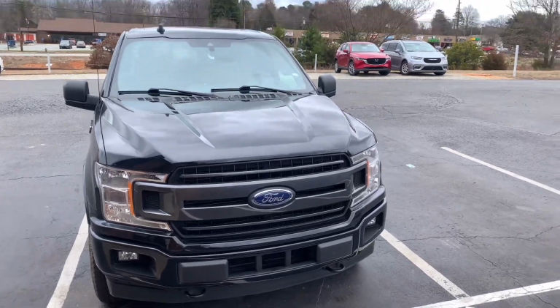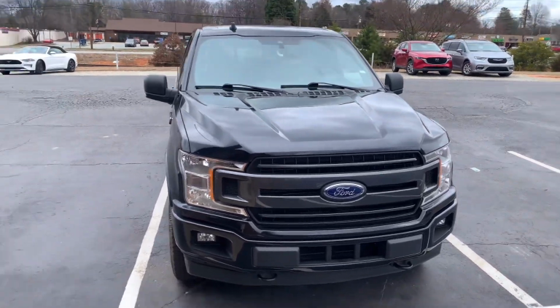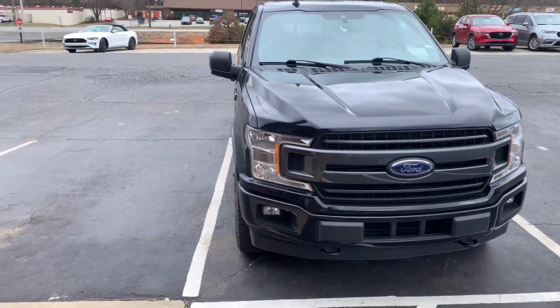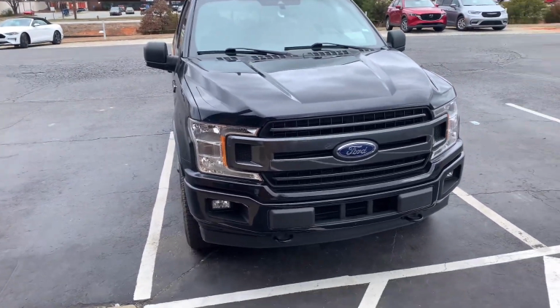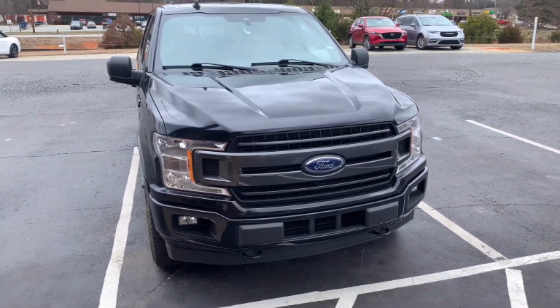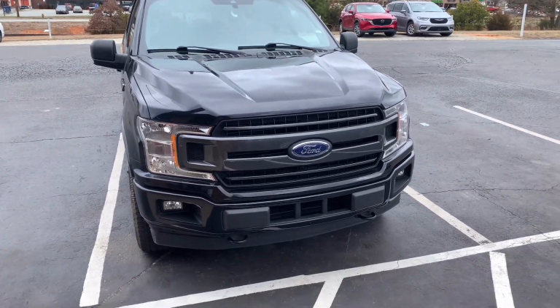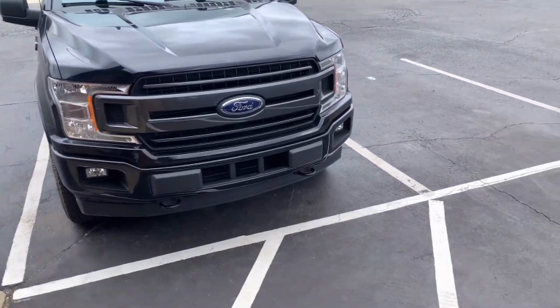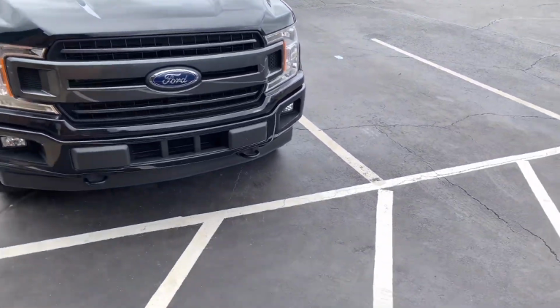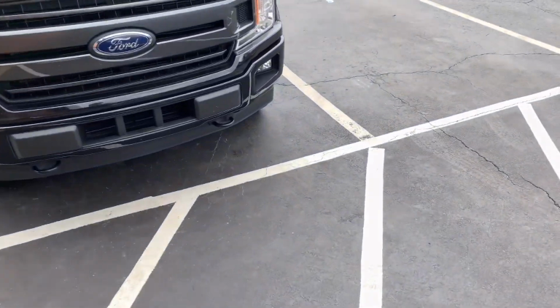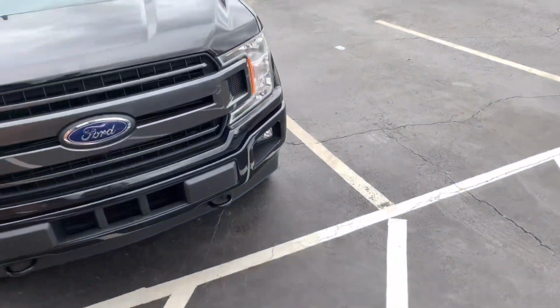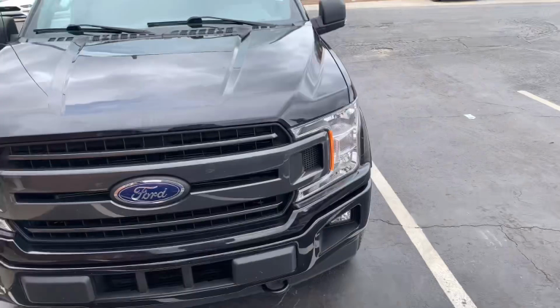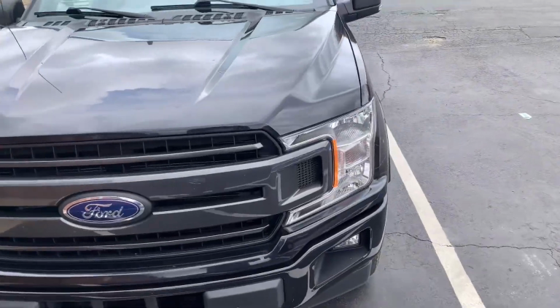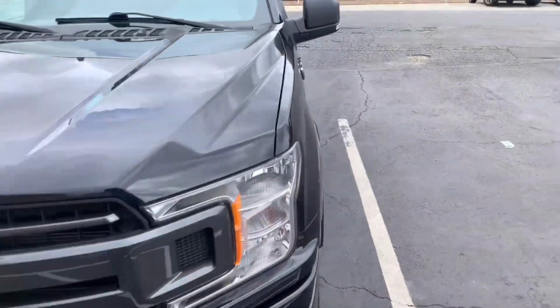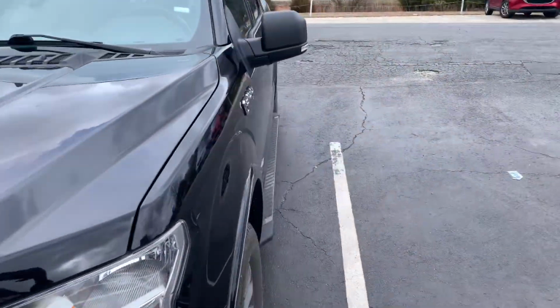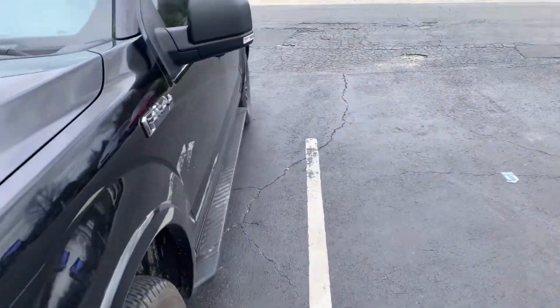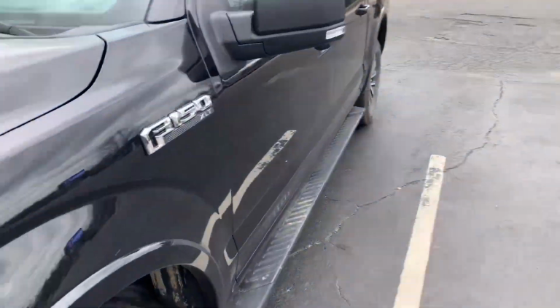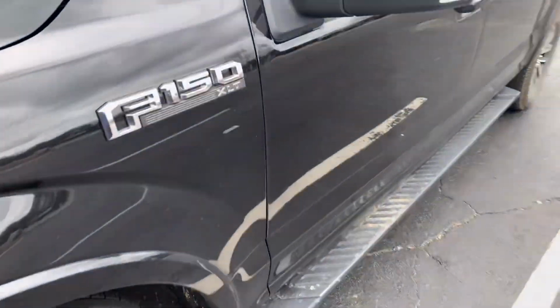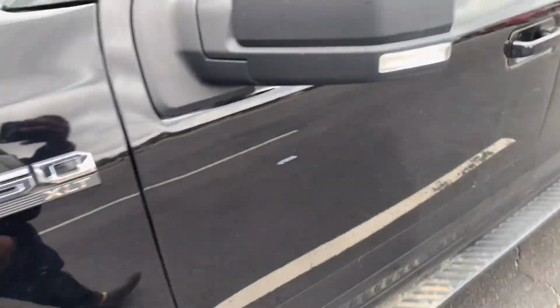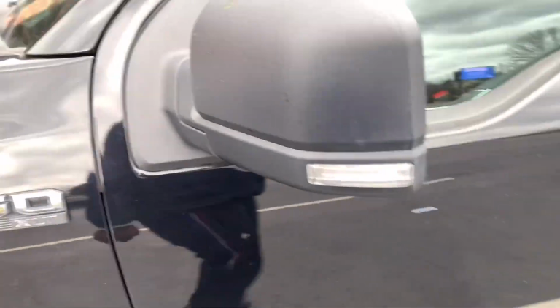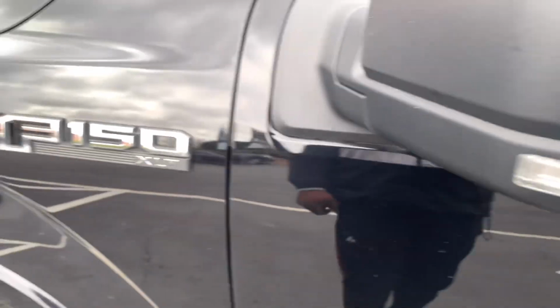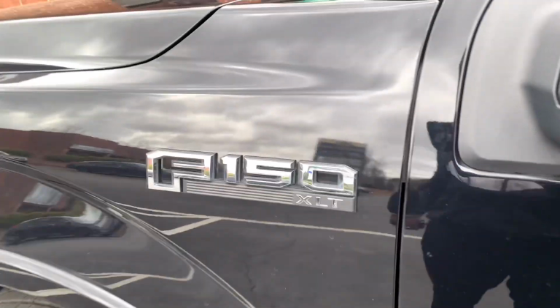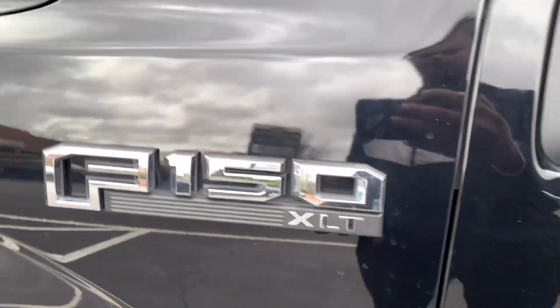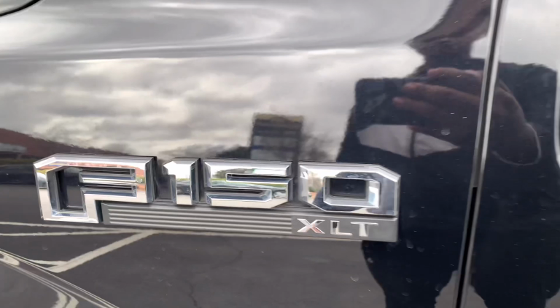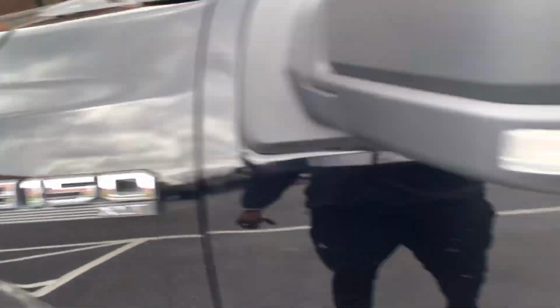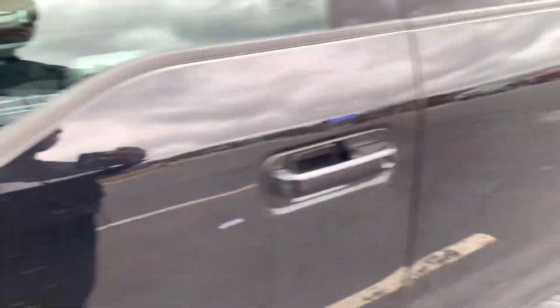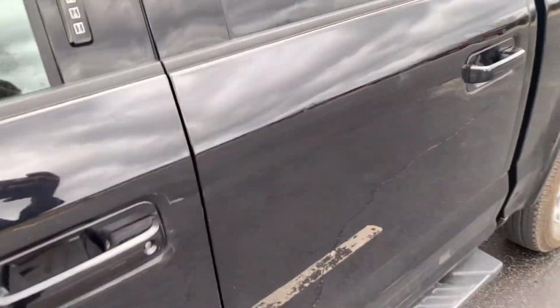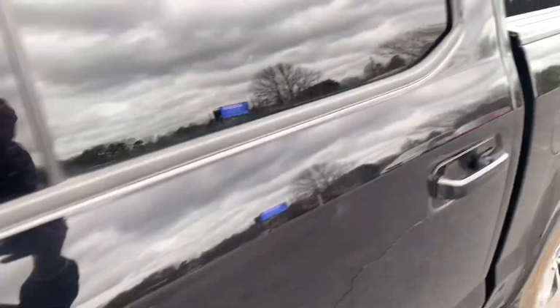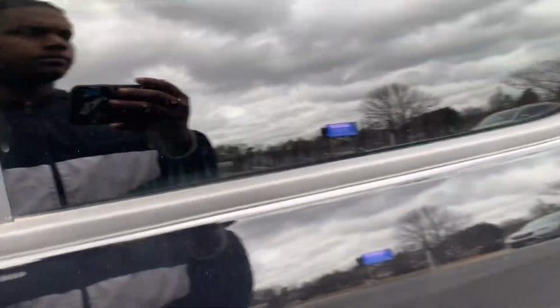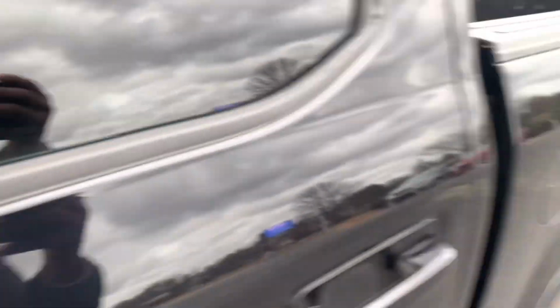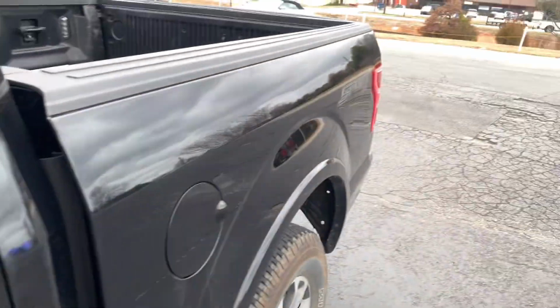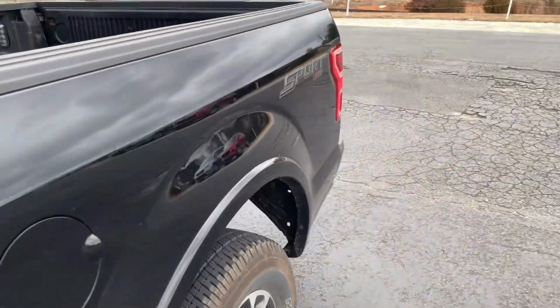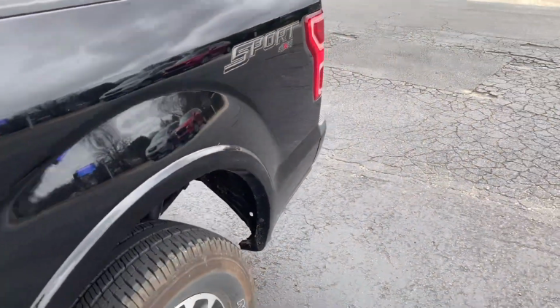We're back with a 2020 F-150 XLT Sport 4x4.